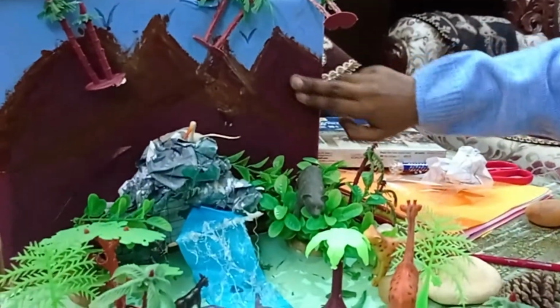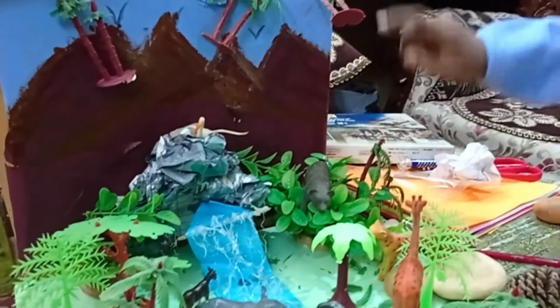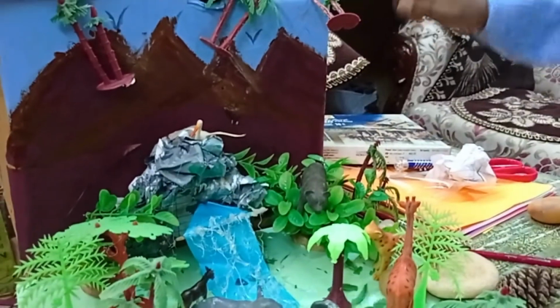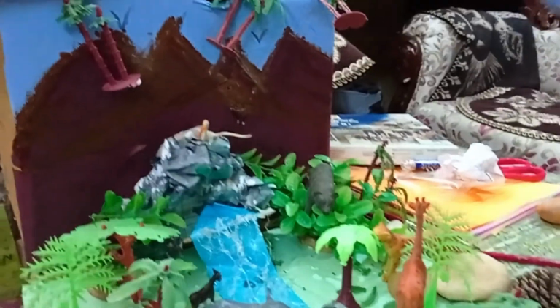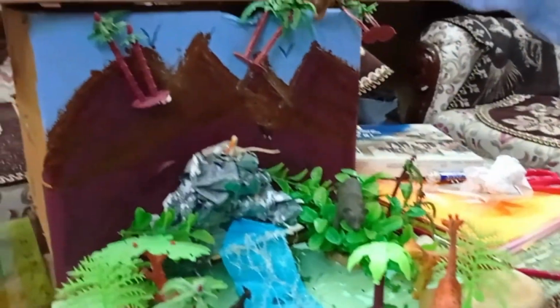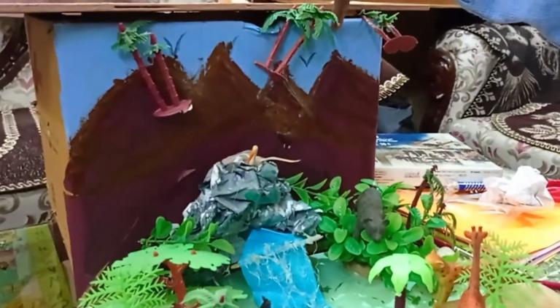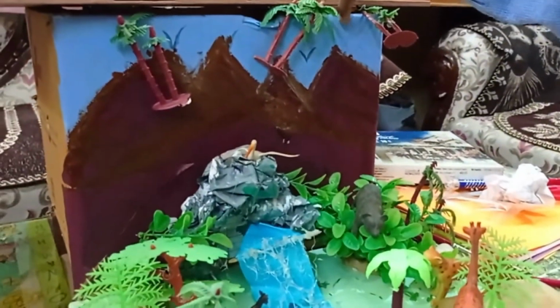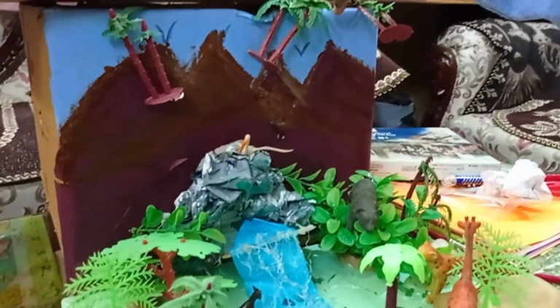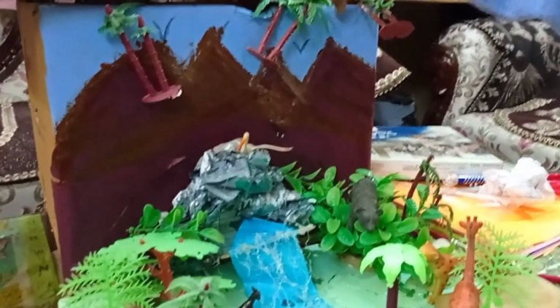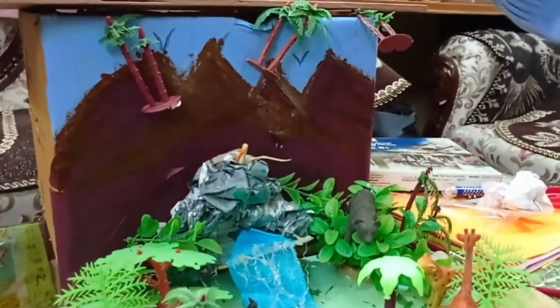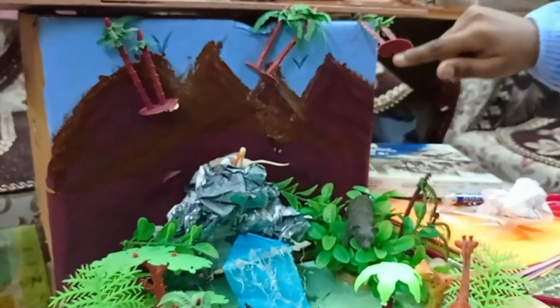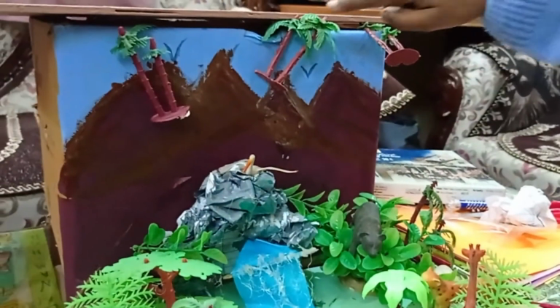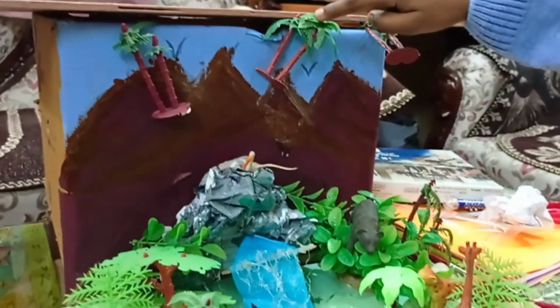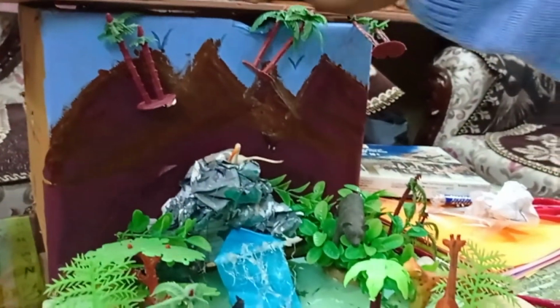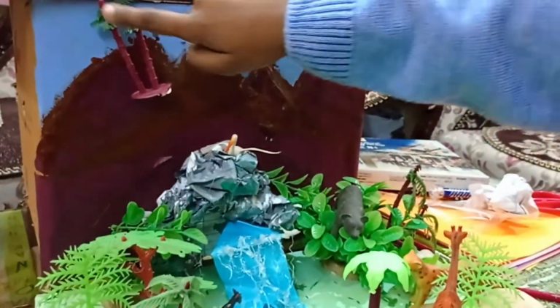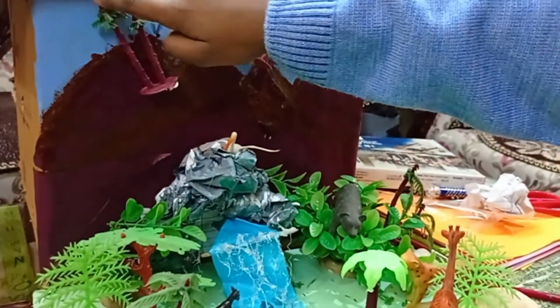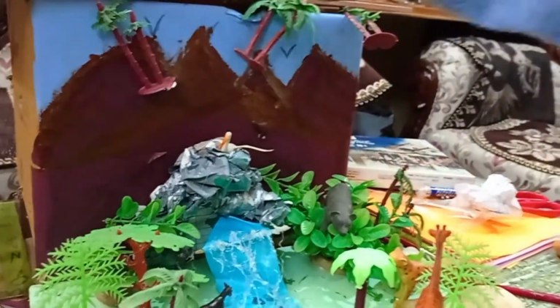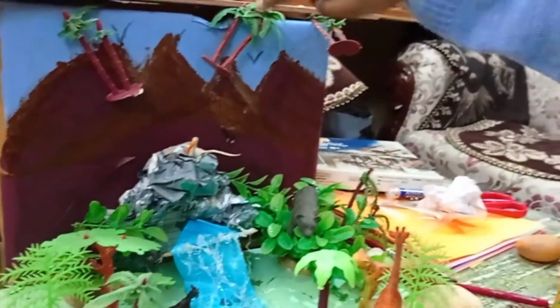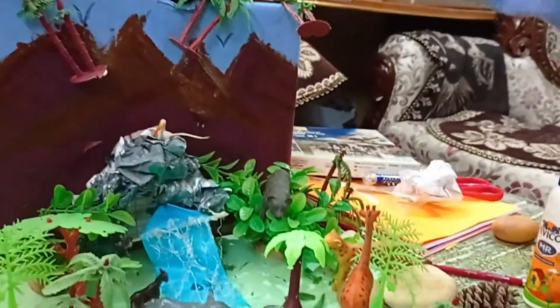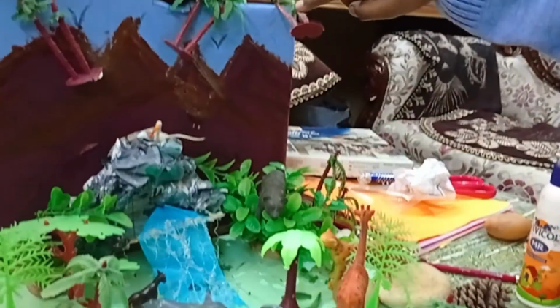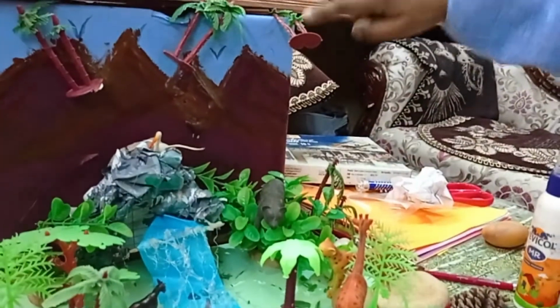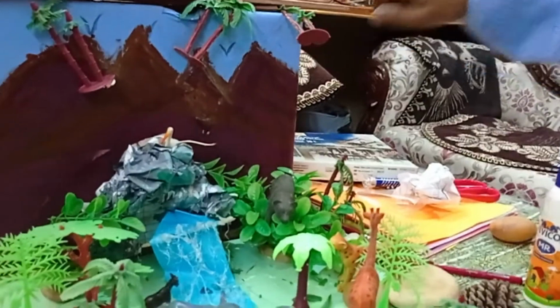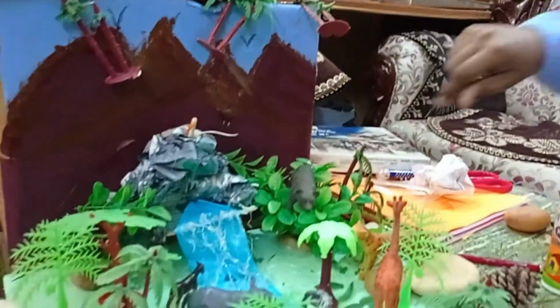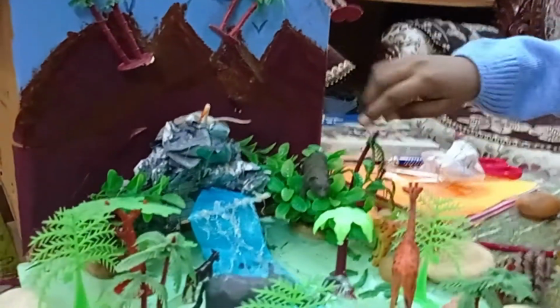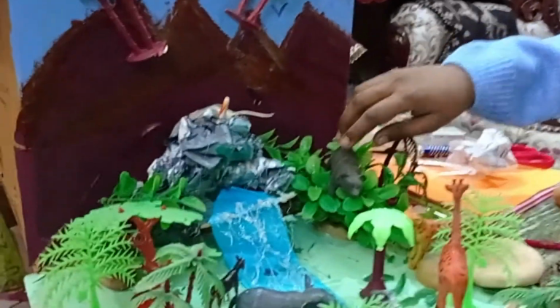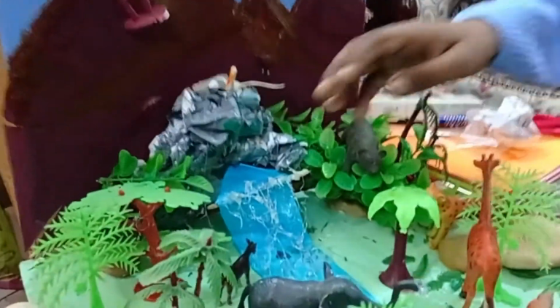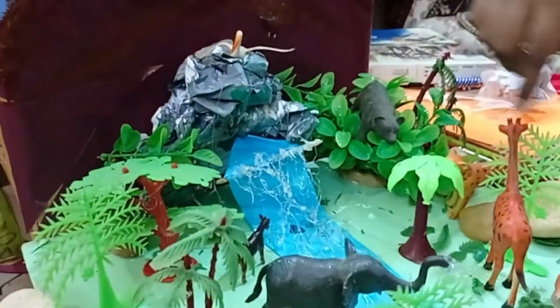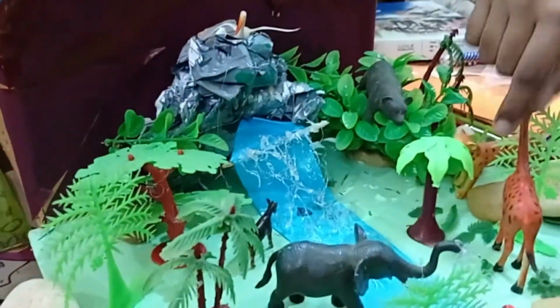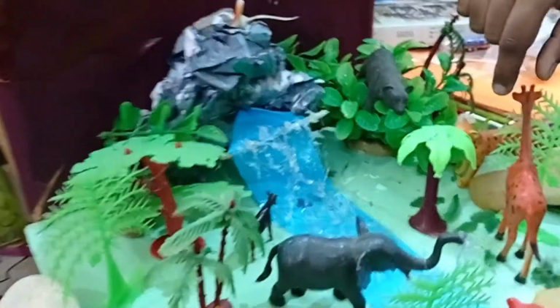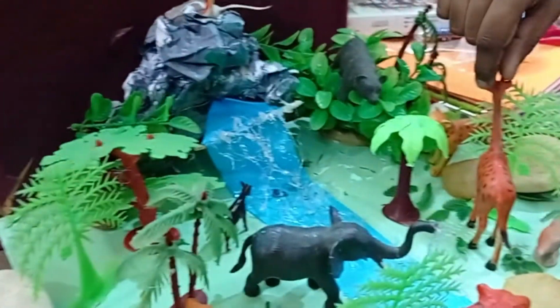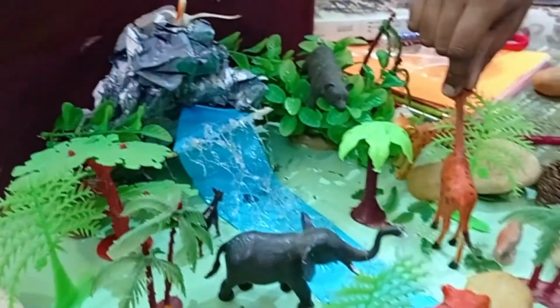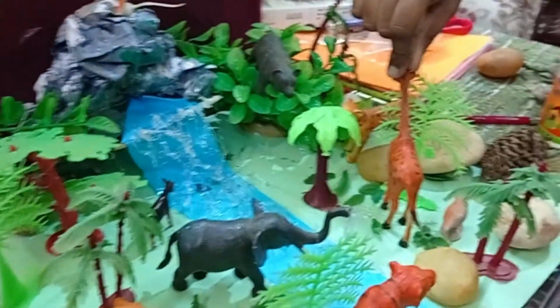Take another cardboard box, keep it behind, and paint the mountains. You can even stick sheets and paint the upper part as the sky, and hang plastic trees on it. Now decorate the jungle with animals.